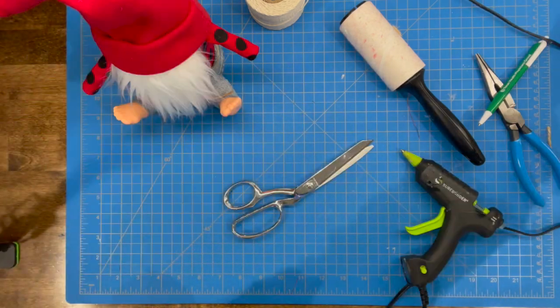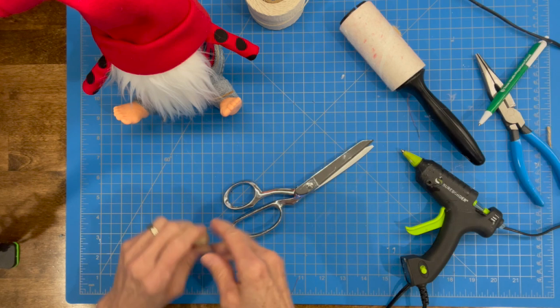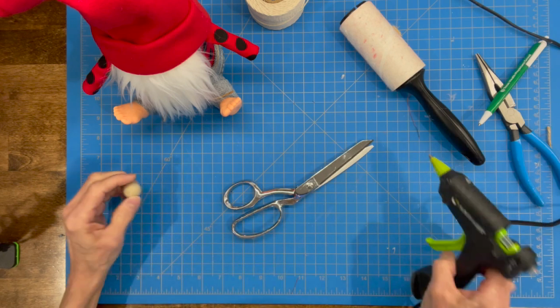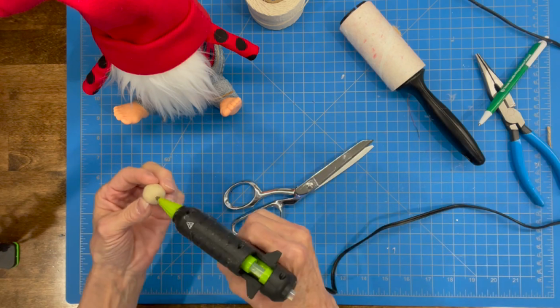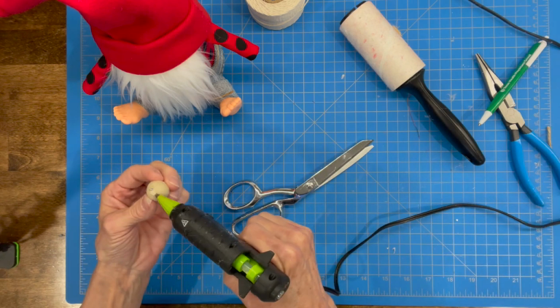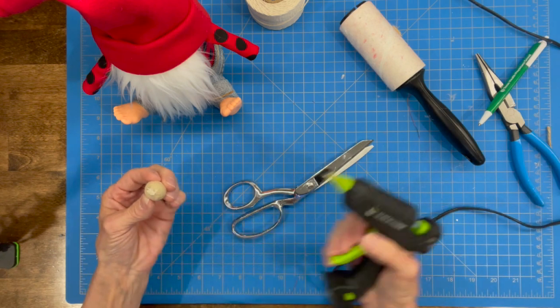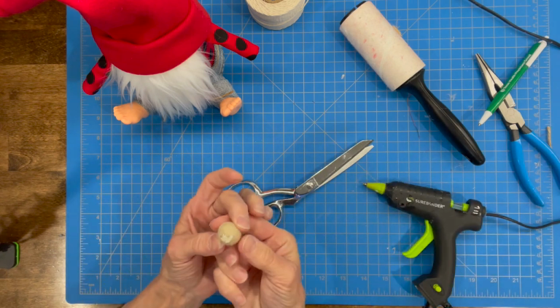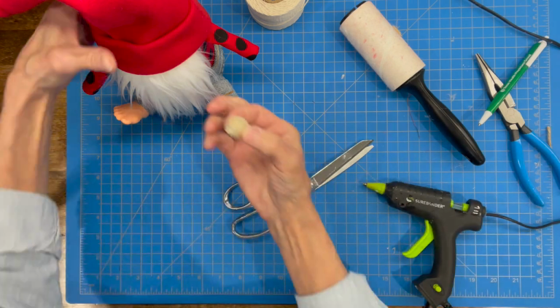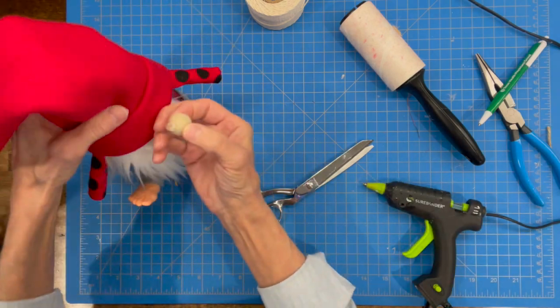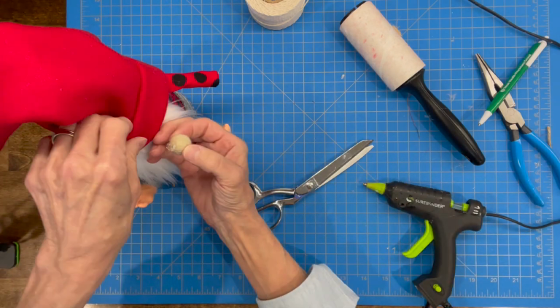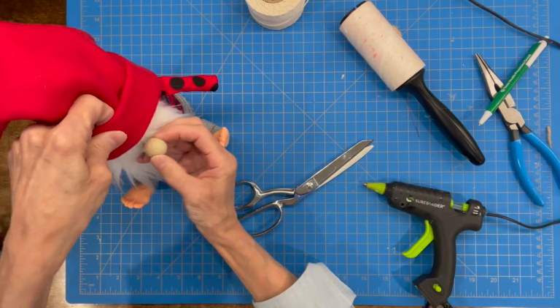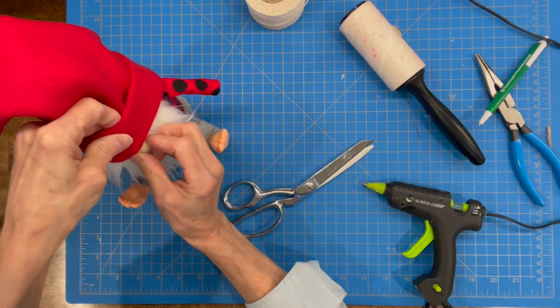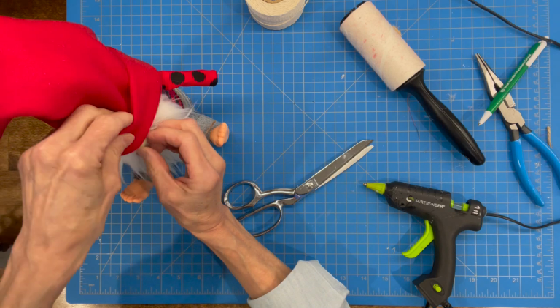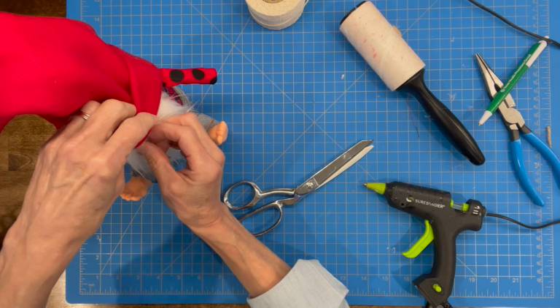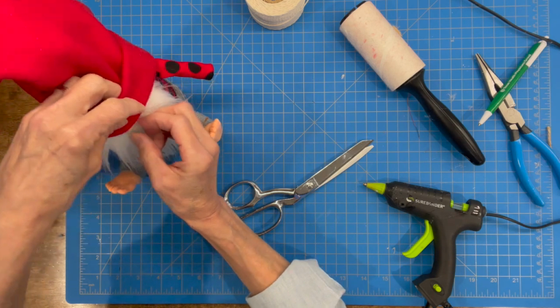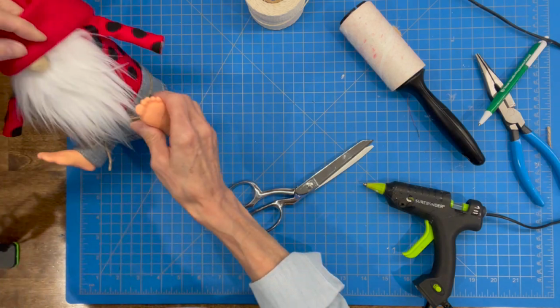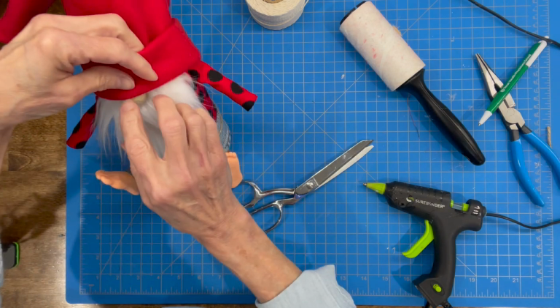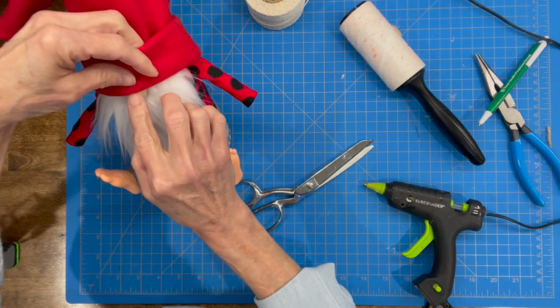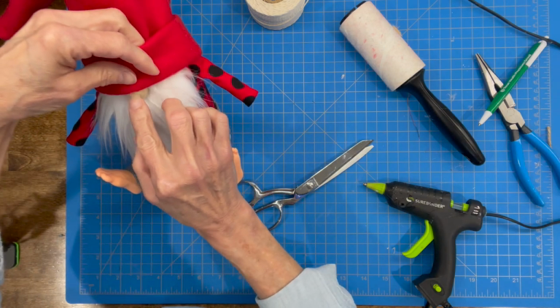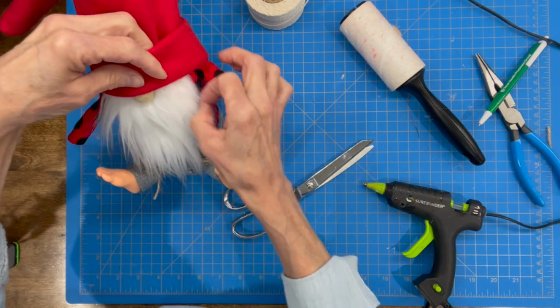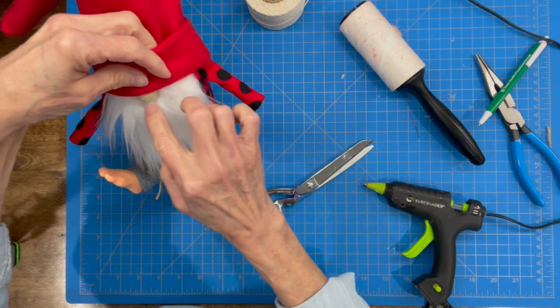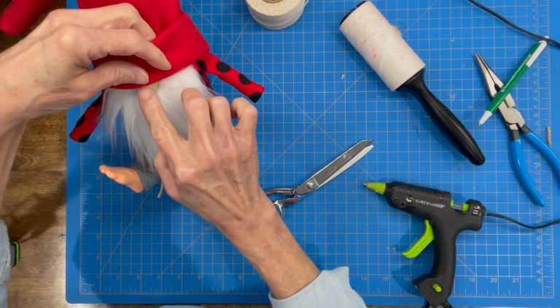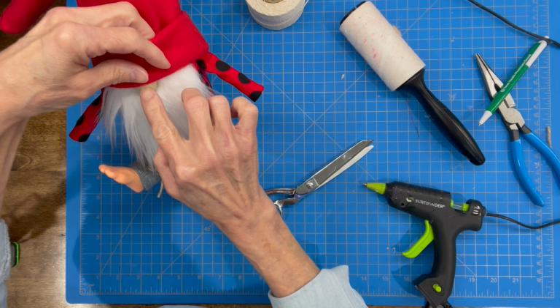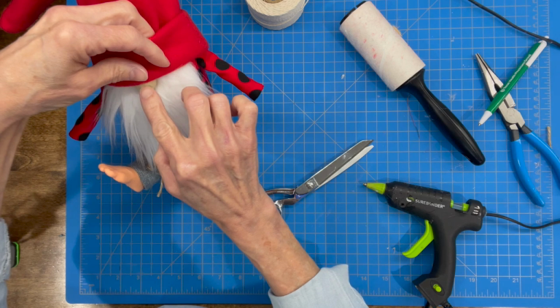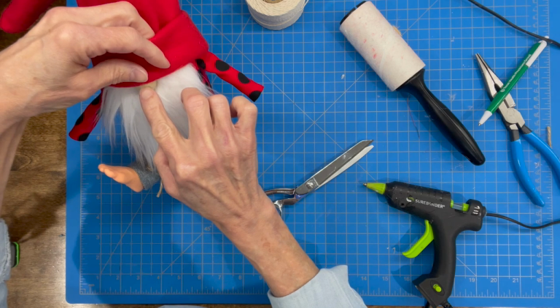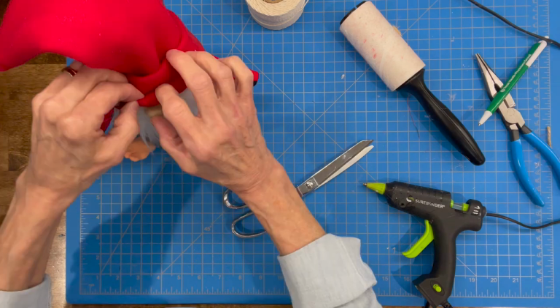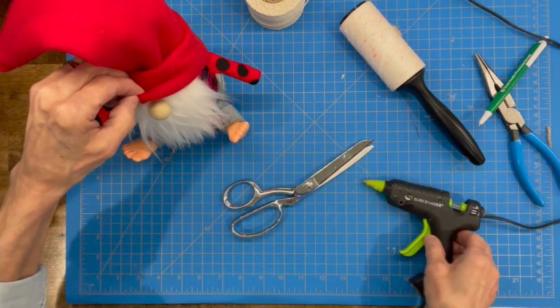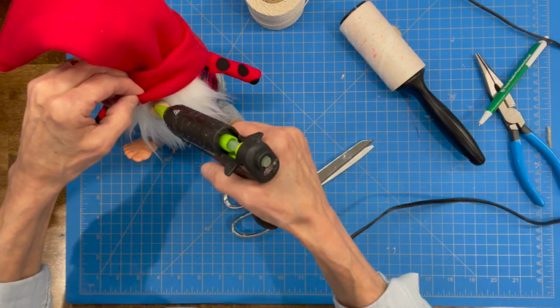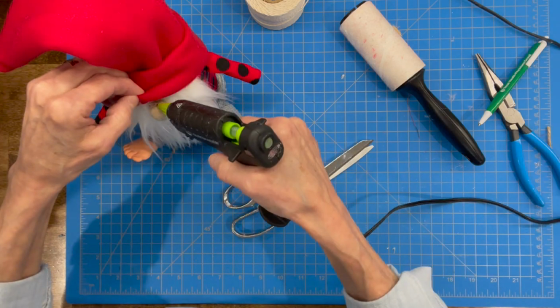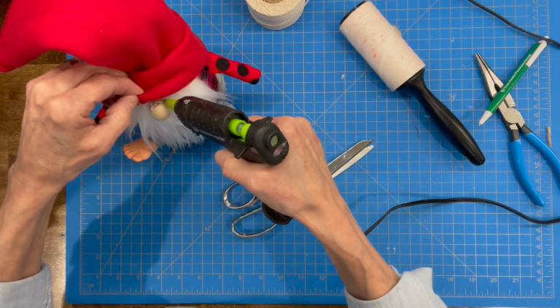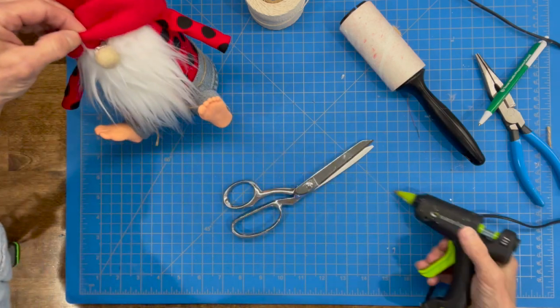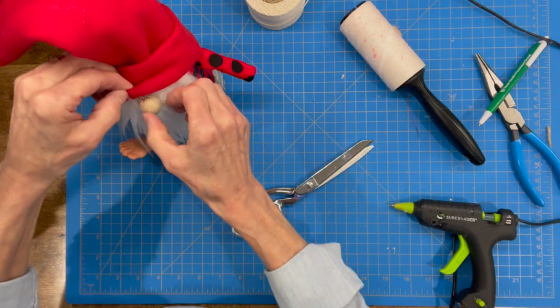Now we're going to go ahead and attach his nose. I did forget to tell you, you're going to need his nose at the beginning. I'm just using the three-quarter inch felt ball. Just stick it right up underneath that hat and add a little bit of glue to the top part of the nose to hold the hat in and secure it to the nose.